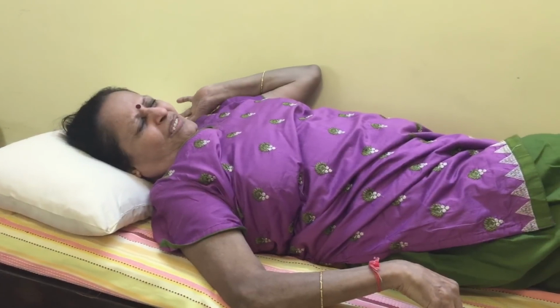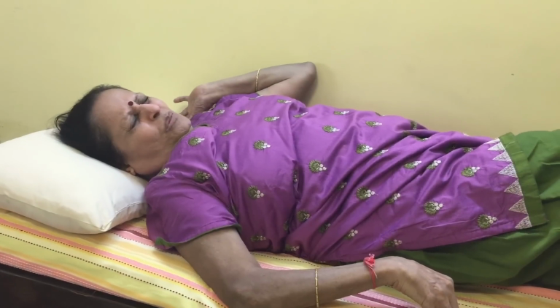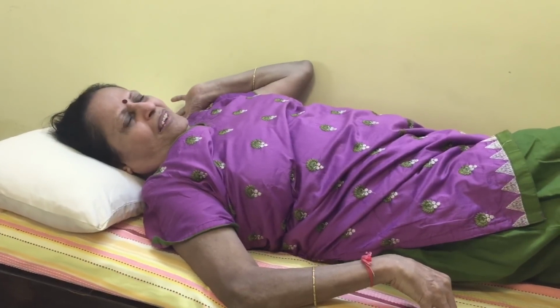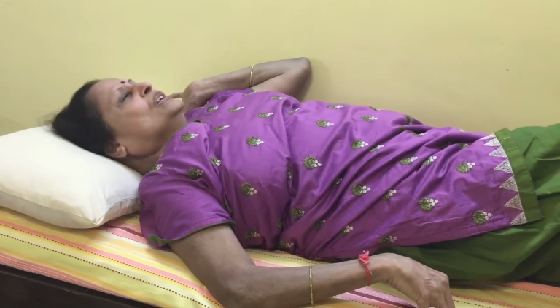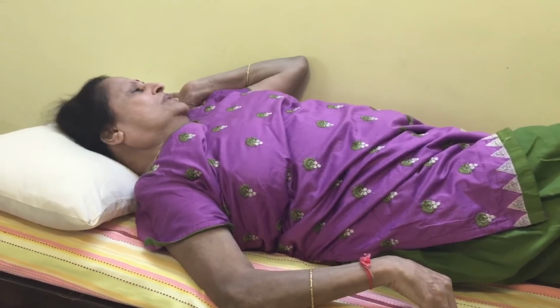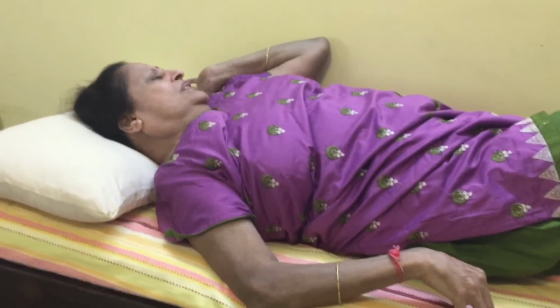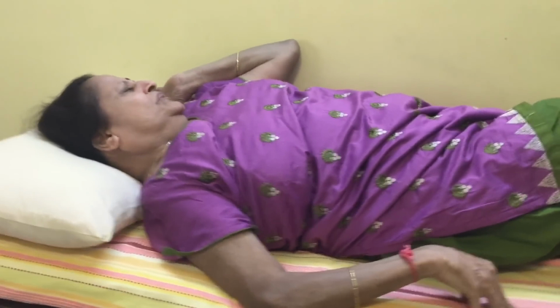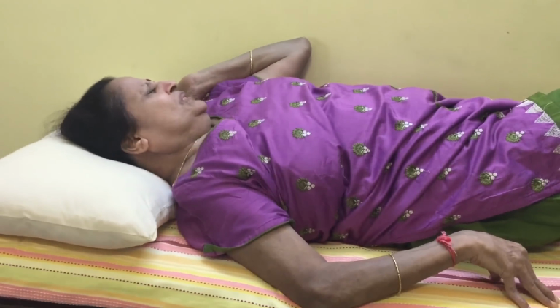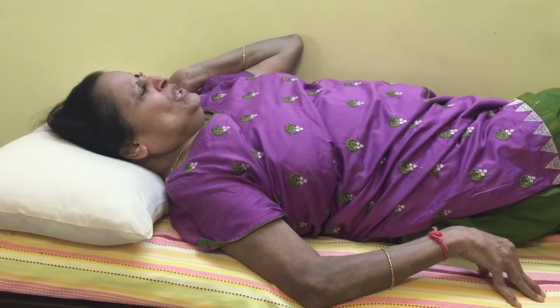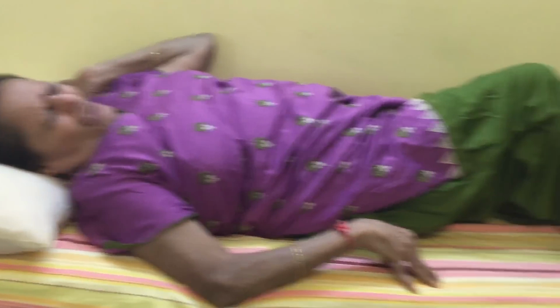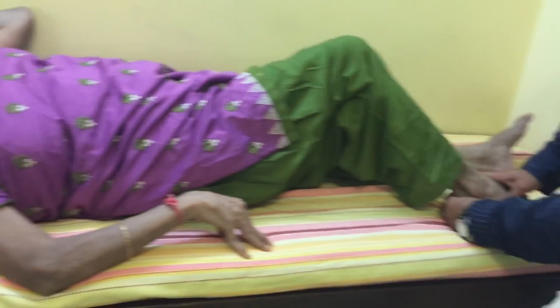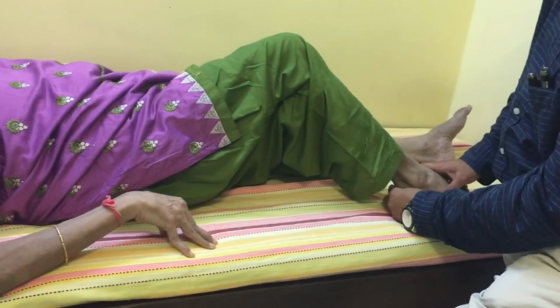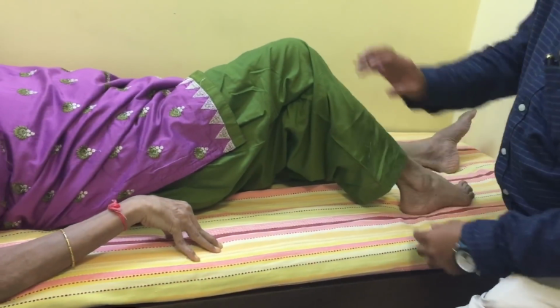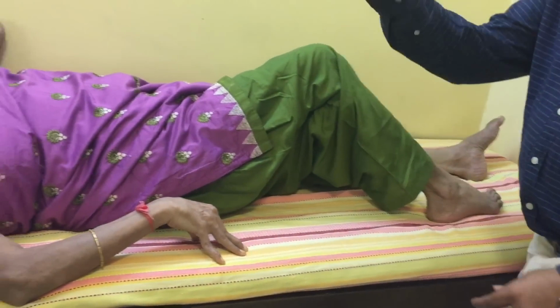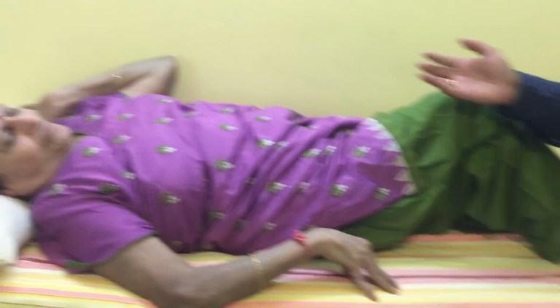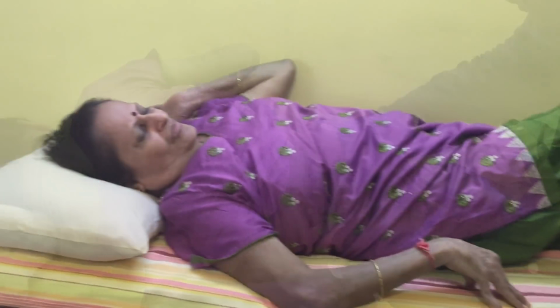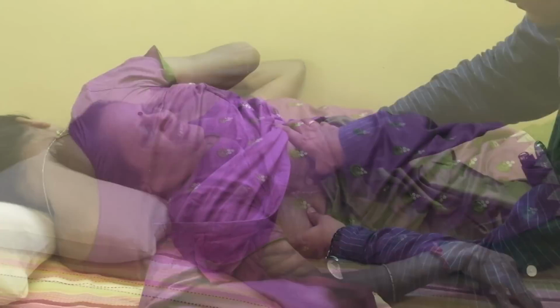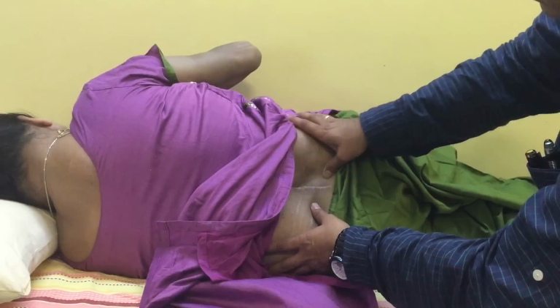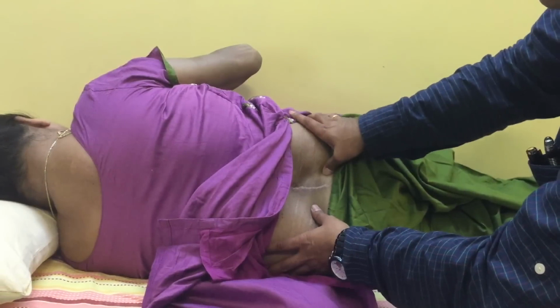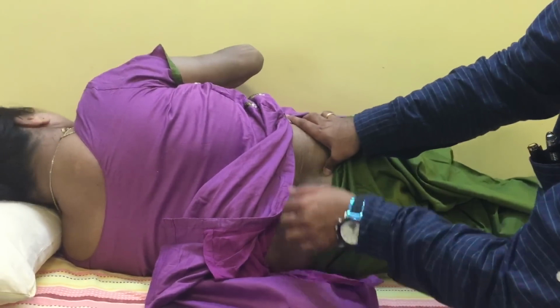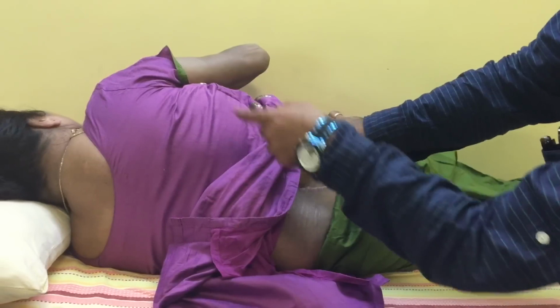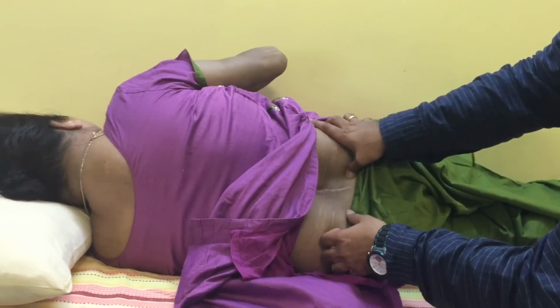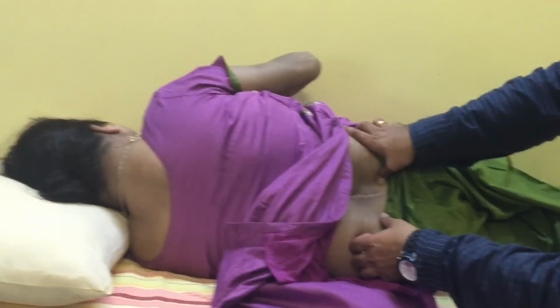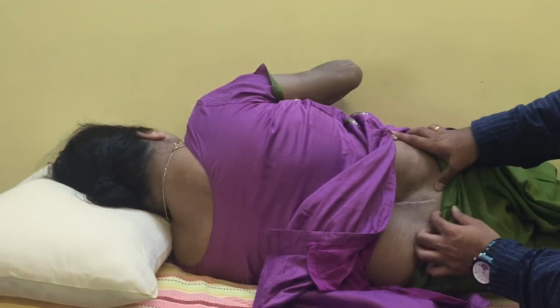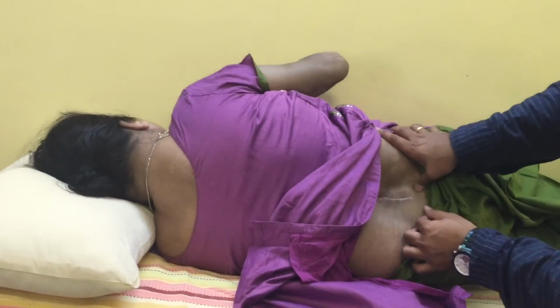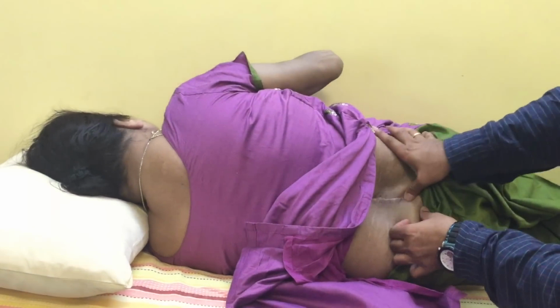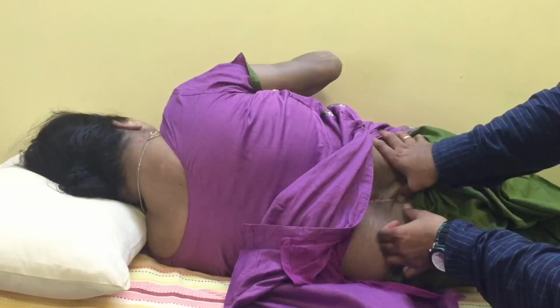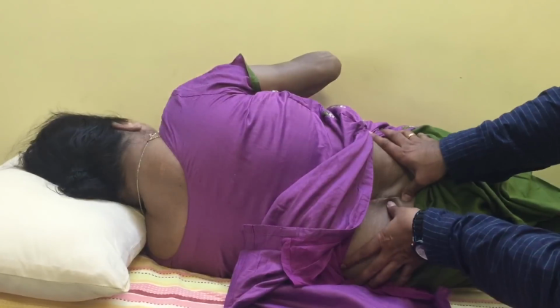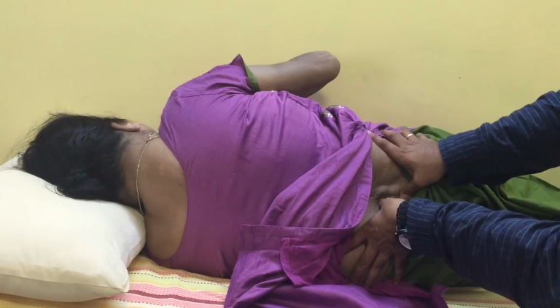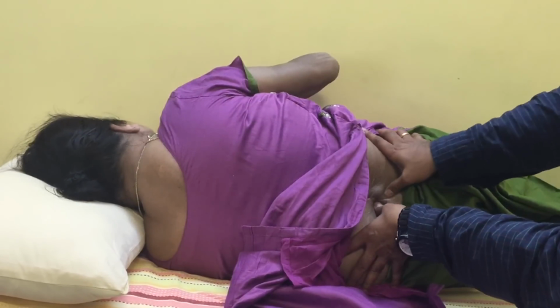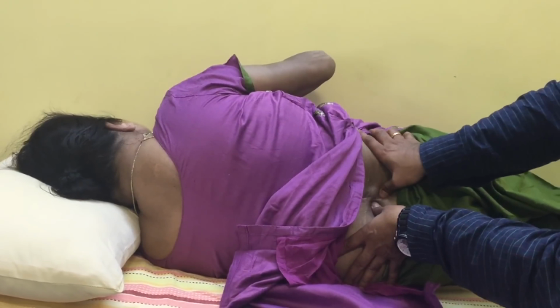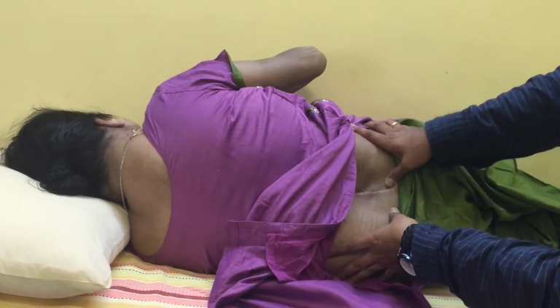Once you confirm that the peripheral nerves are tender, you also palpate the back. Palpation should be done in the axial and paraspinal area. Note down the points which are very tender.